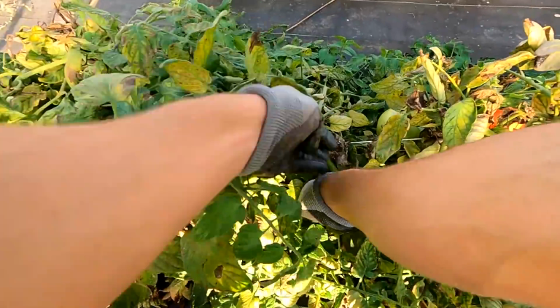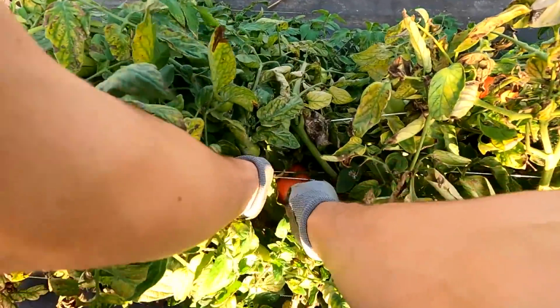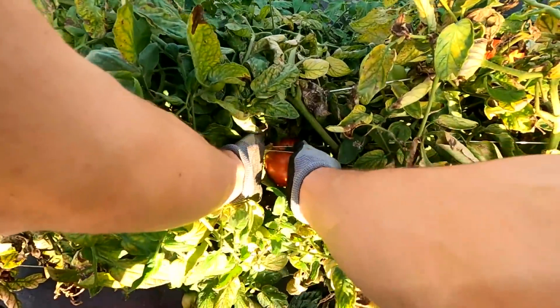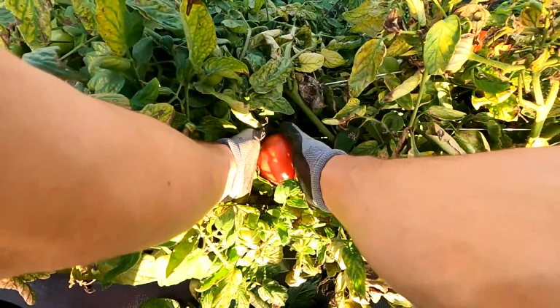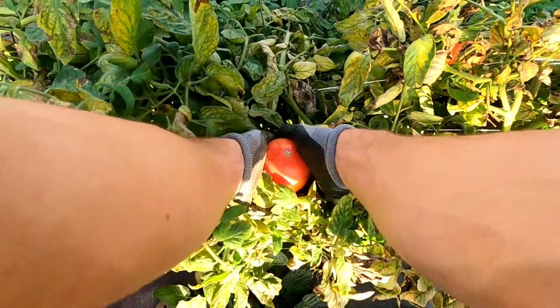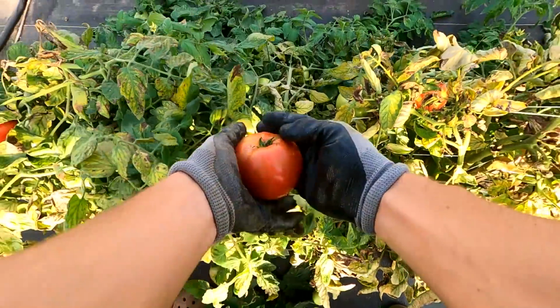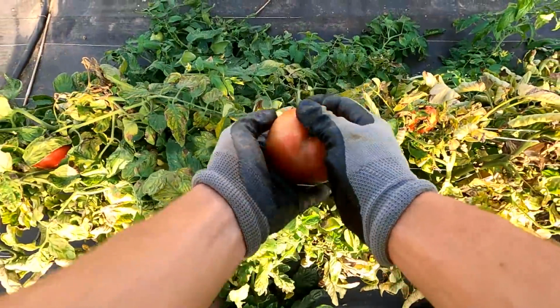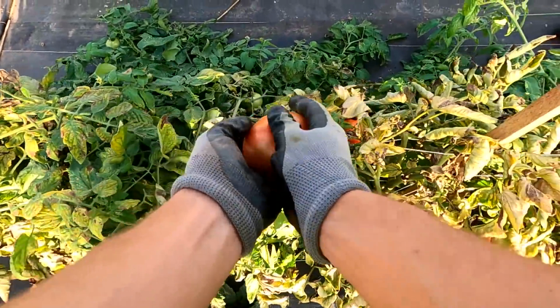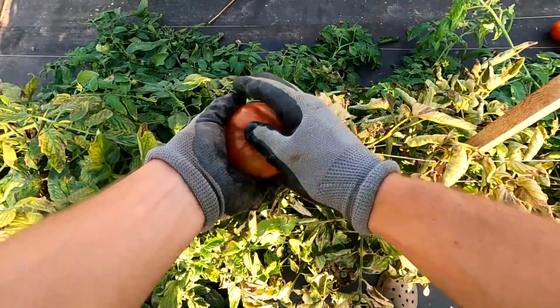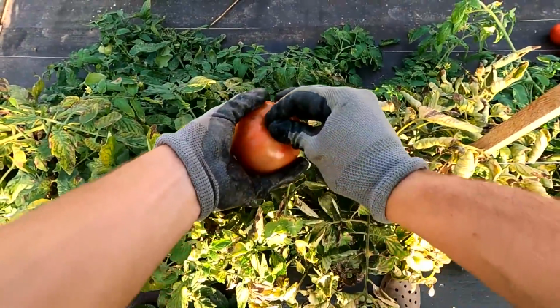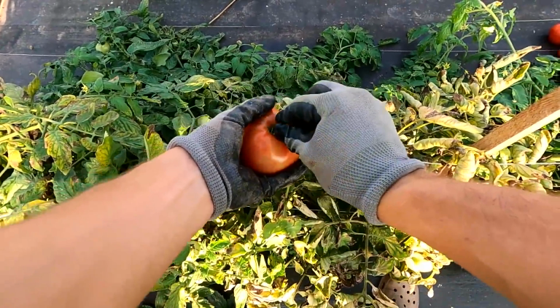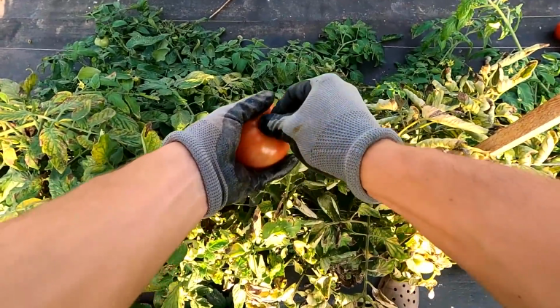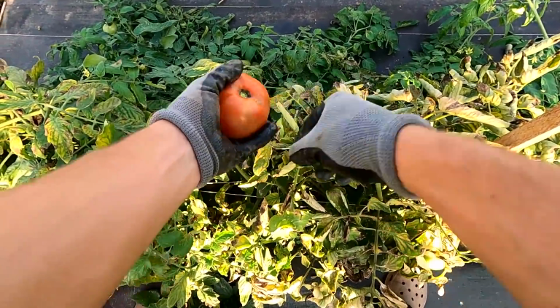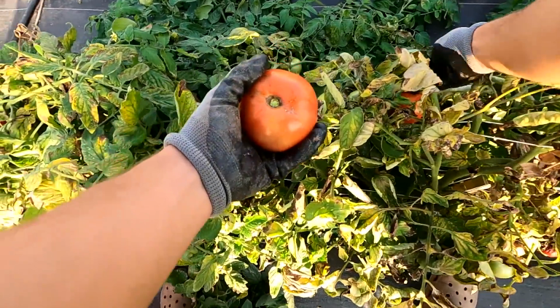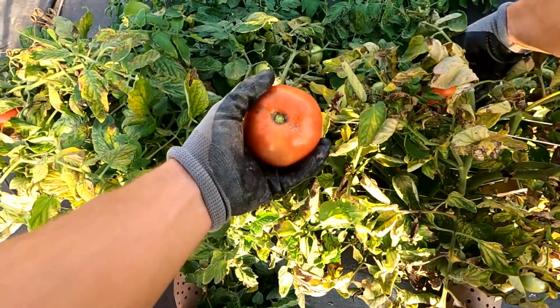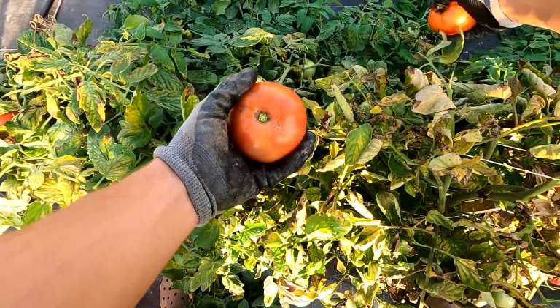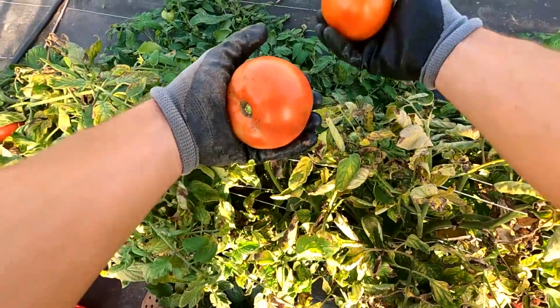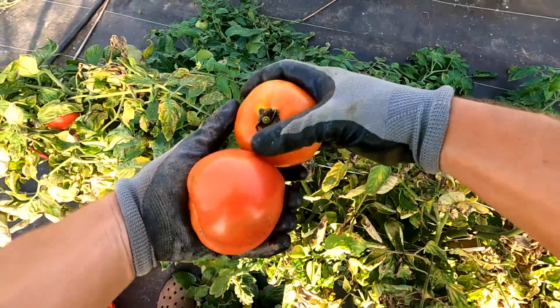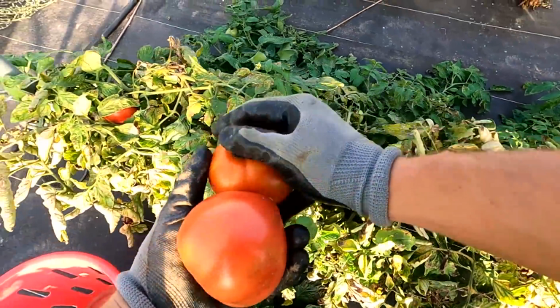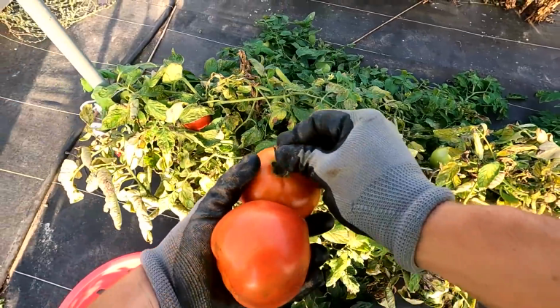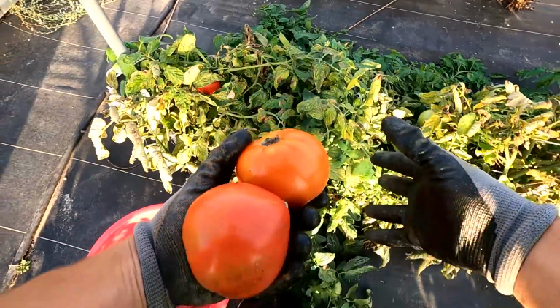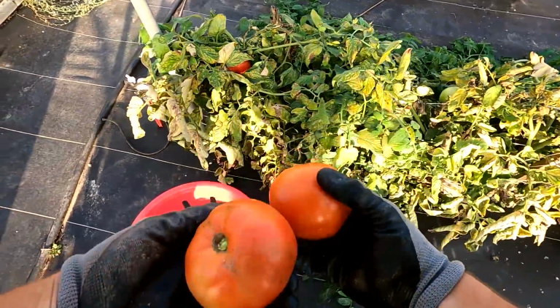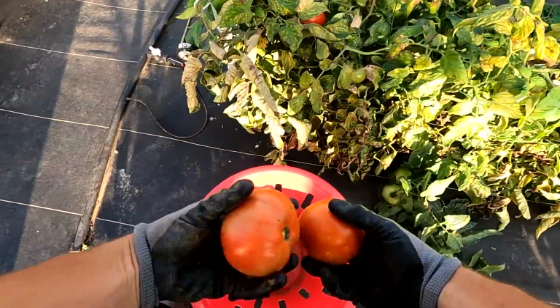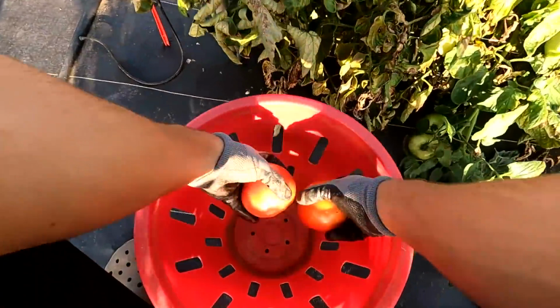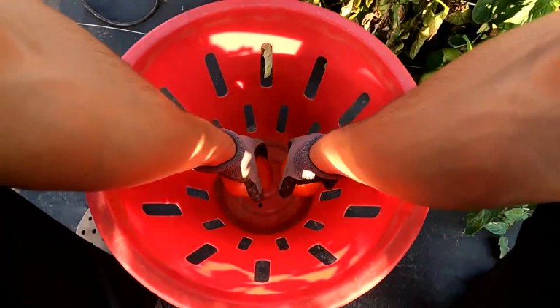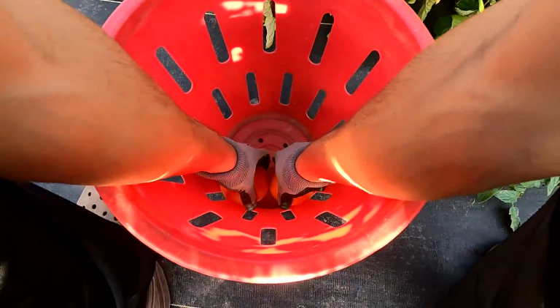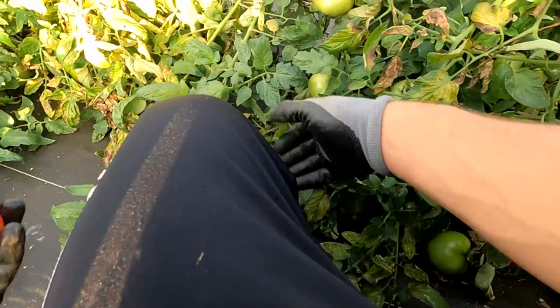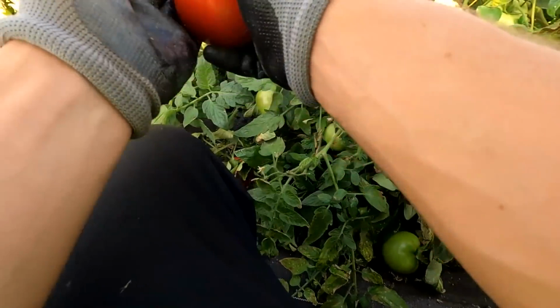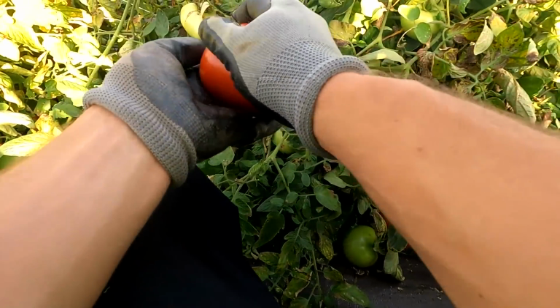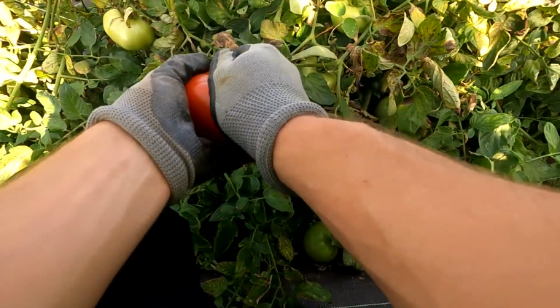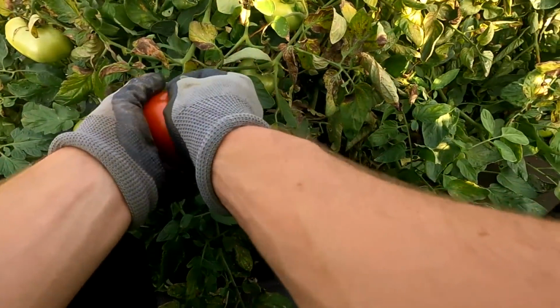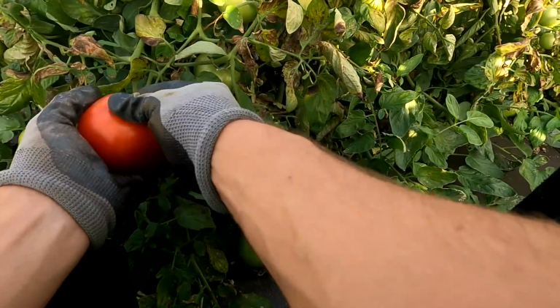Some people get nervous when they hear tomatoes coming out of high tunnels because they automatically think they don't have good flavor — that's what happens in the grocery stores. But for somebody like us, that's homegrown and vine ripened, the tomatoes have just as good a flavor, if not better, than in the field.